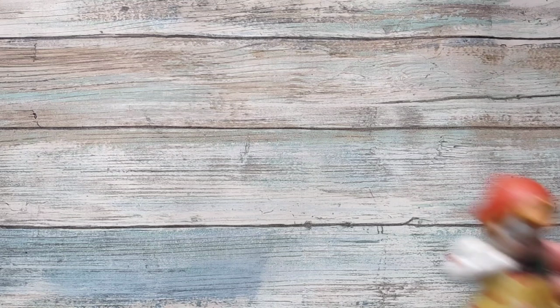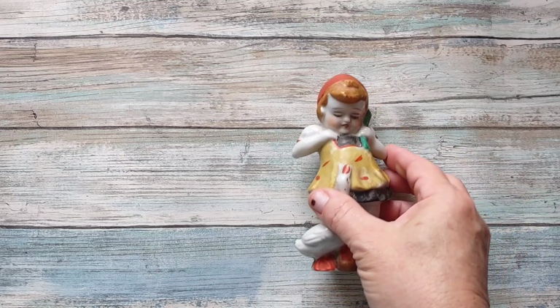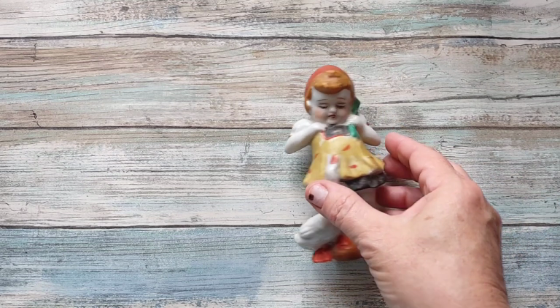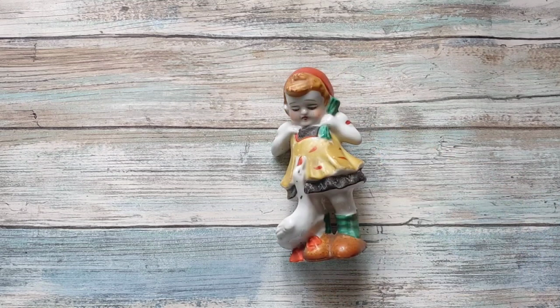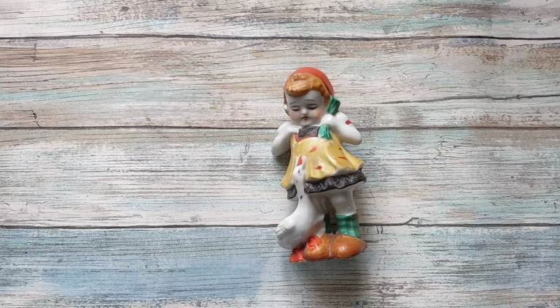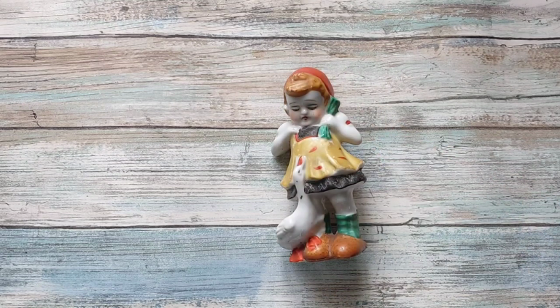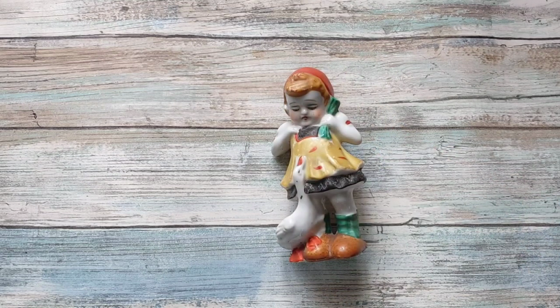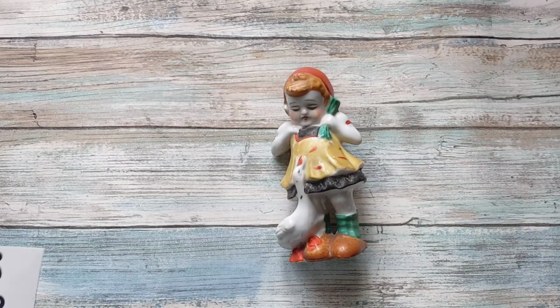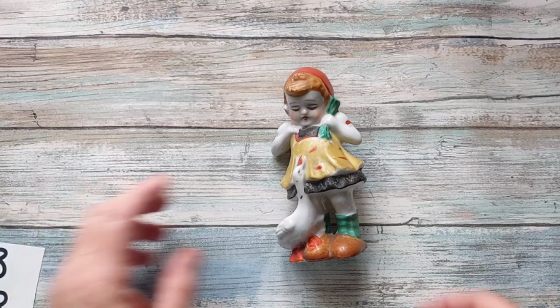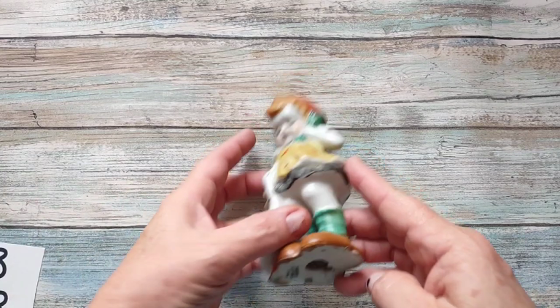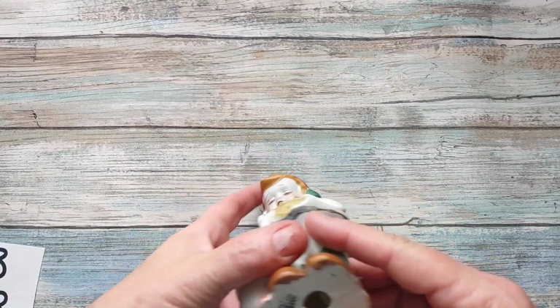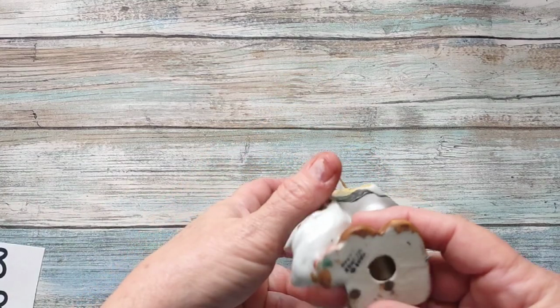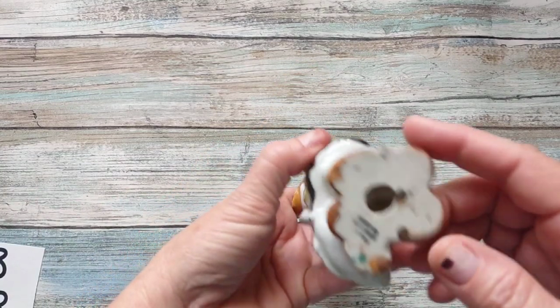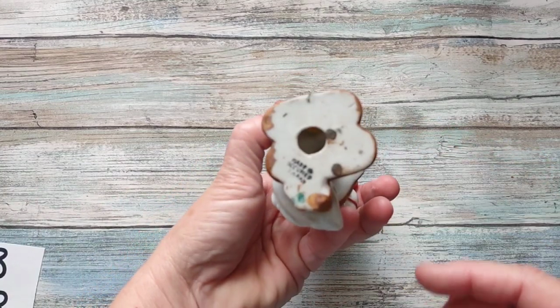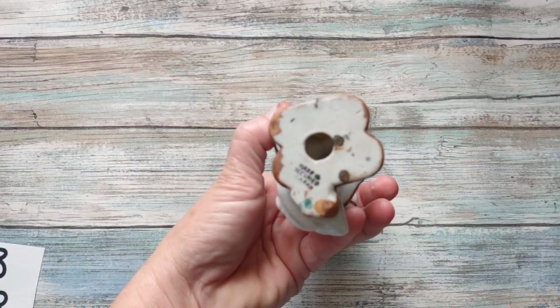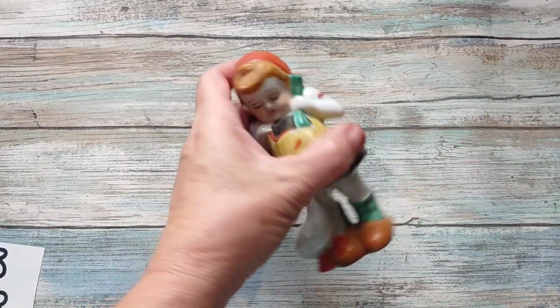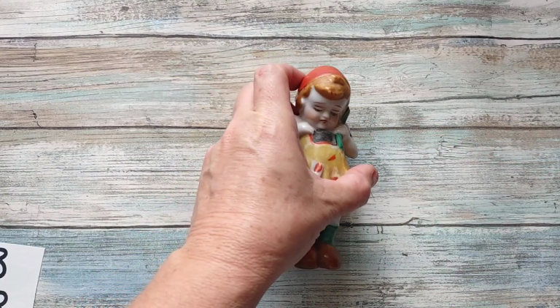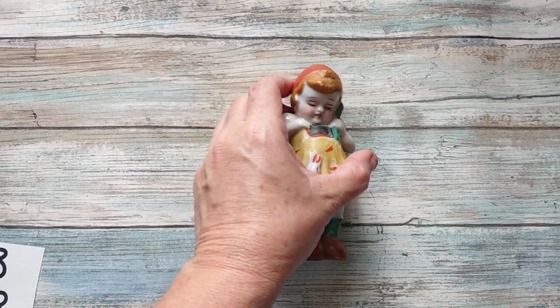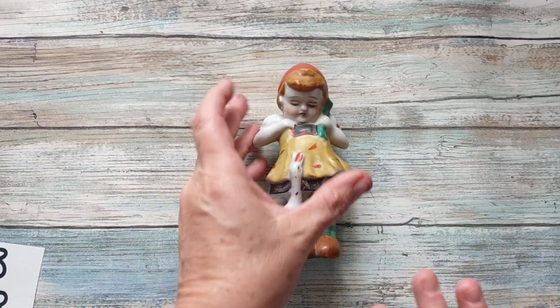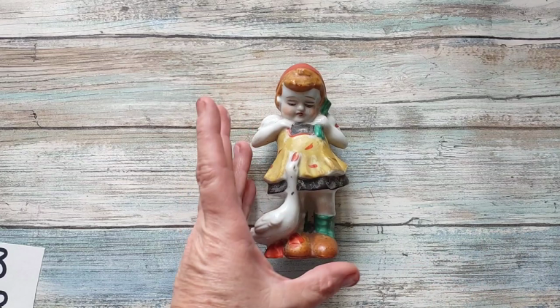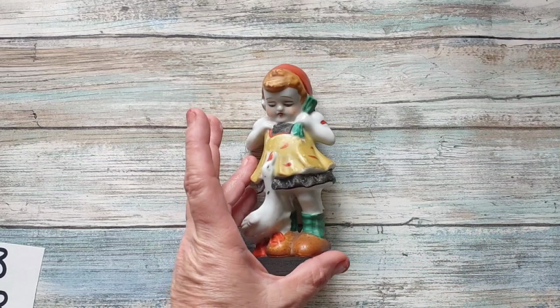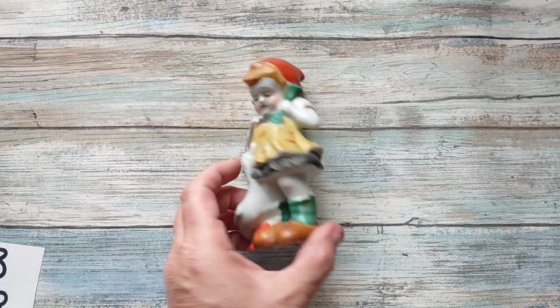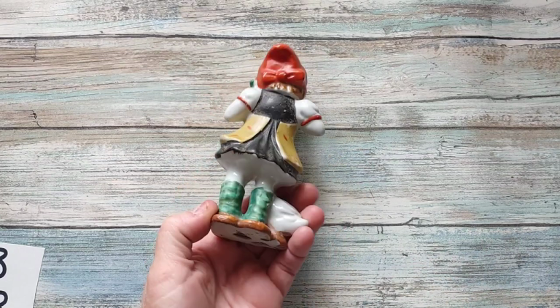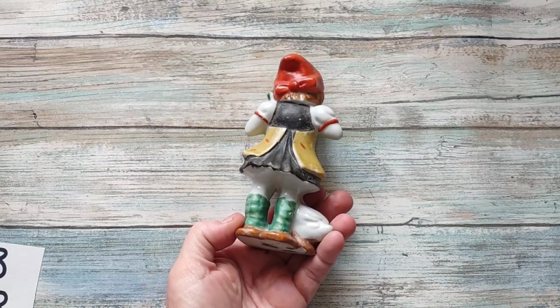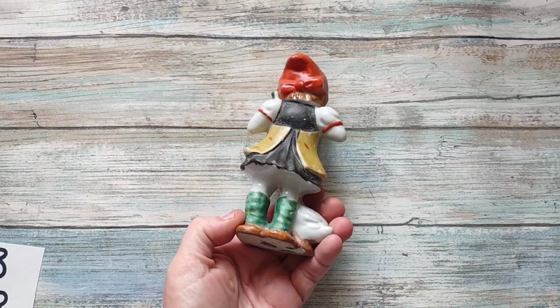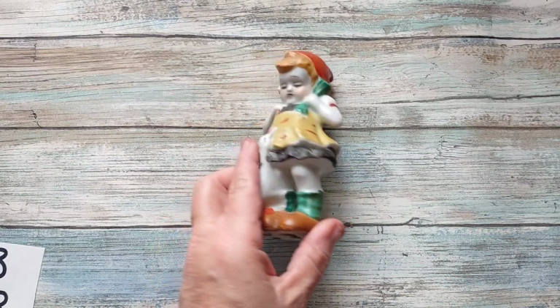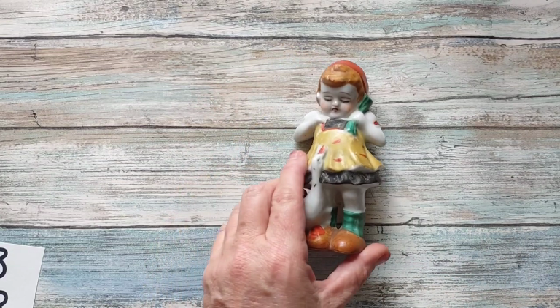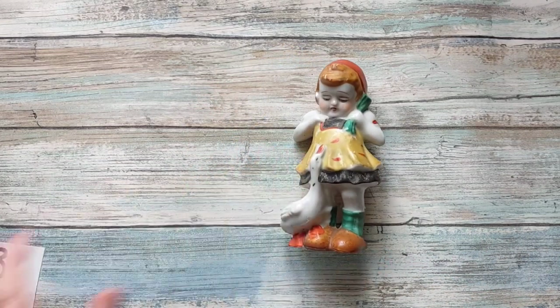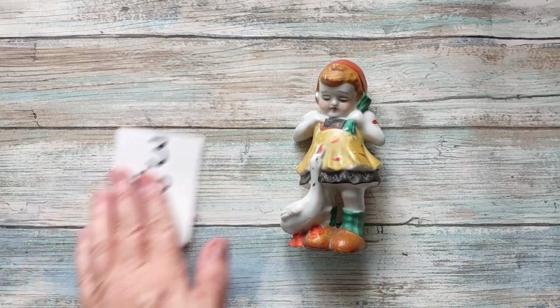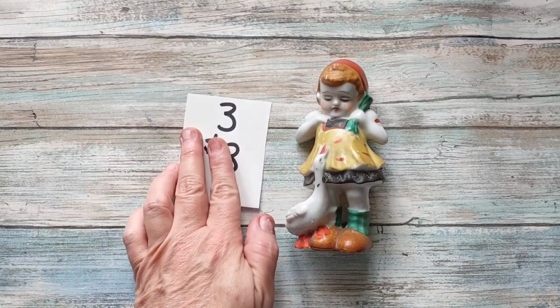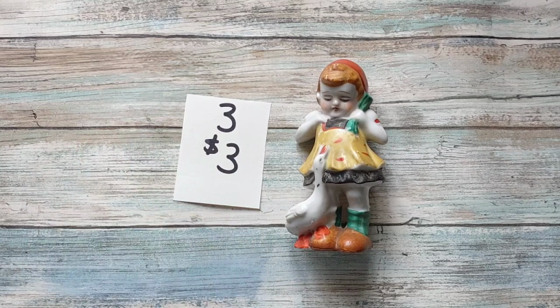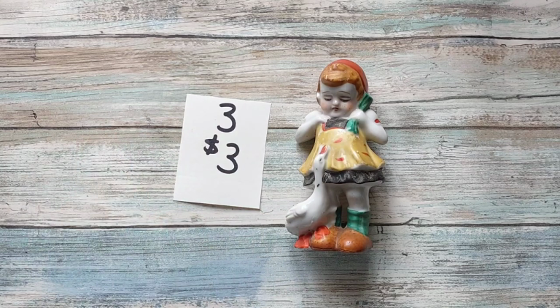Number three is this pretty little lady with her goose. This is a Made in Occupied Japan piece, no damage, no issues. She is going to be three dollars, number three.